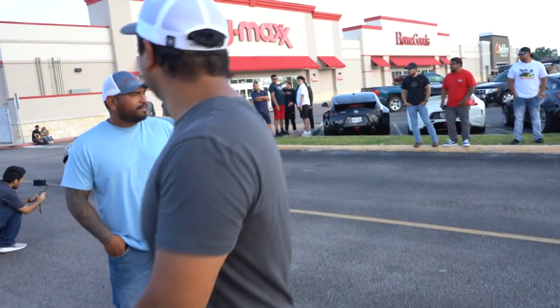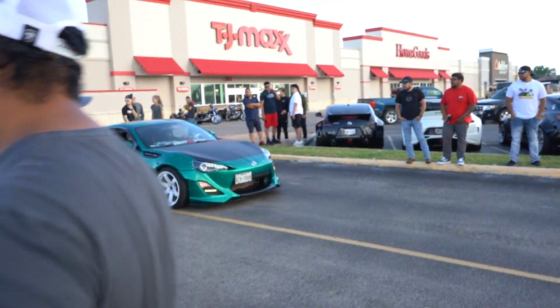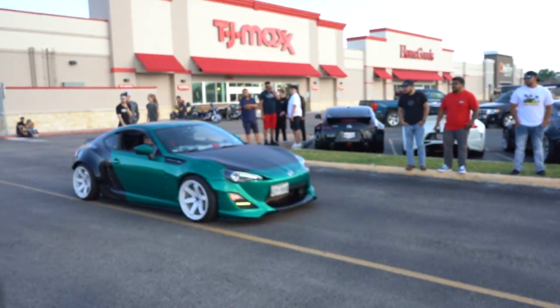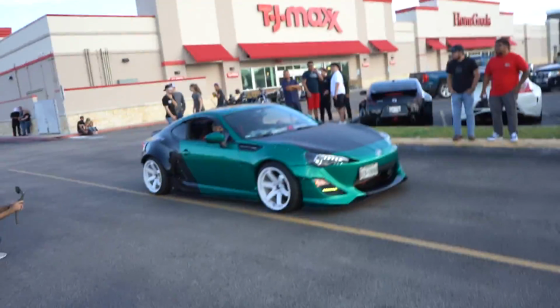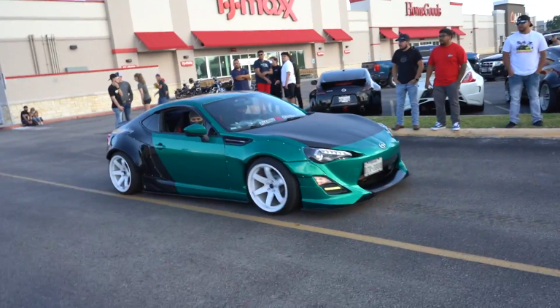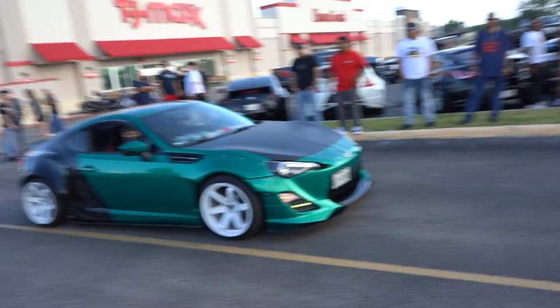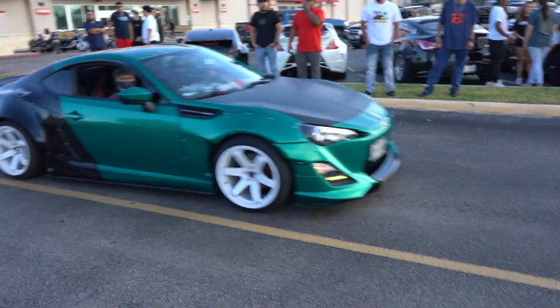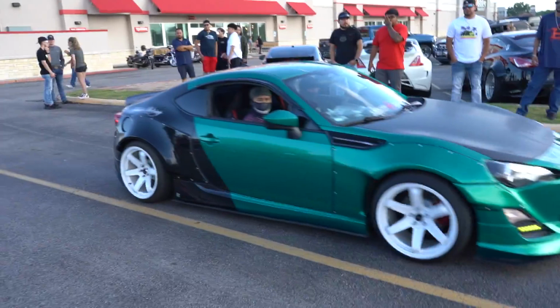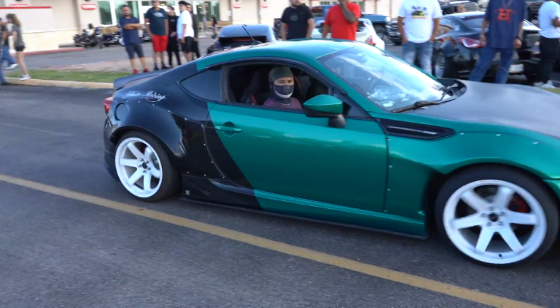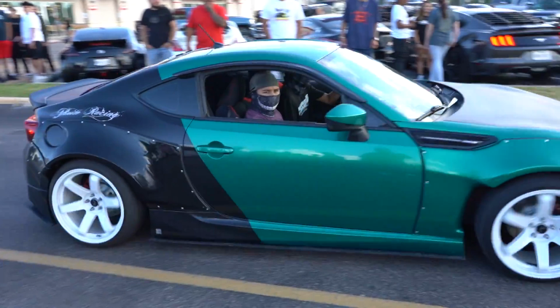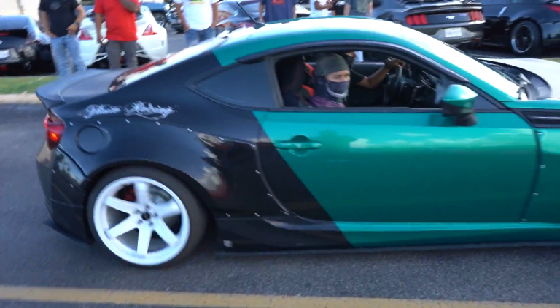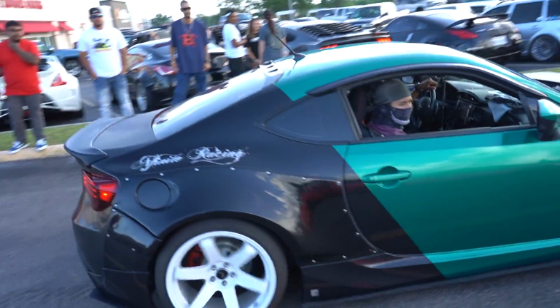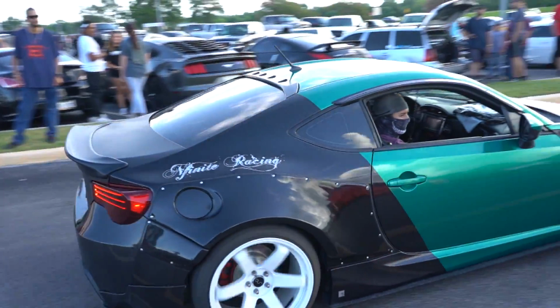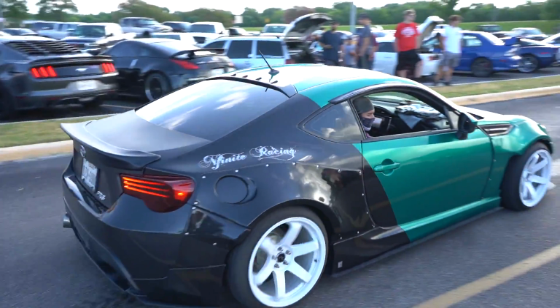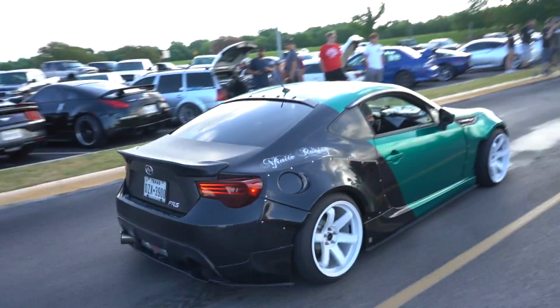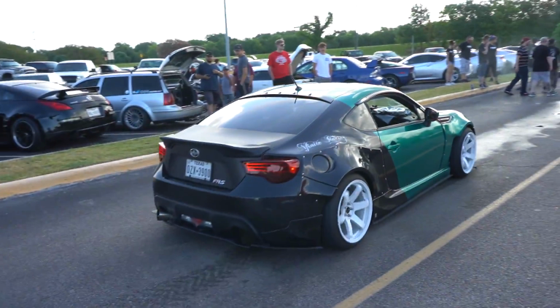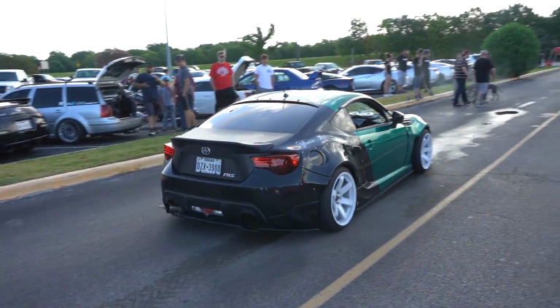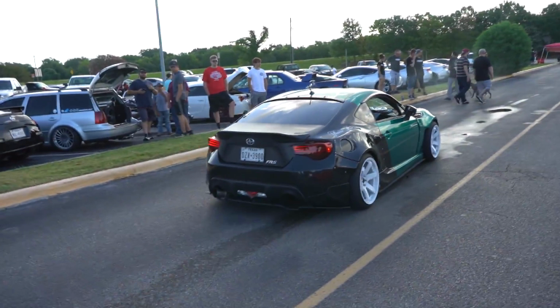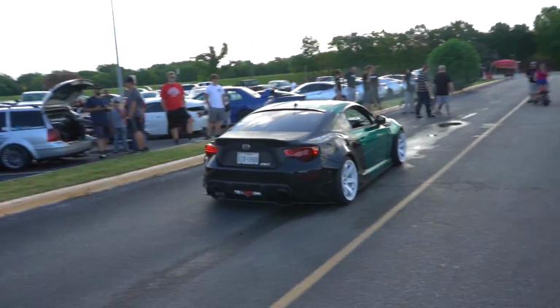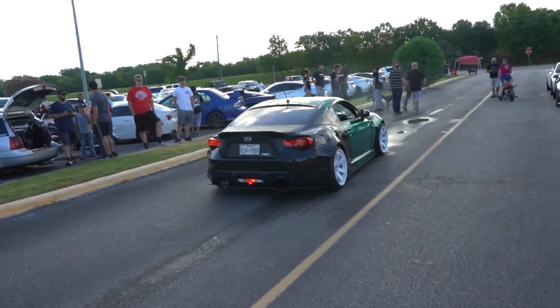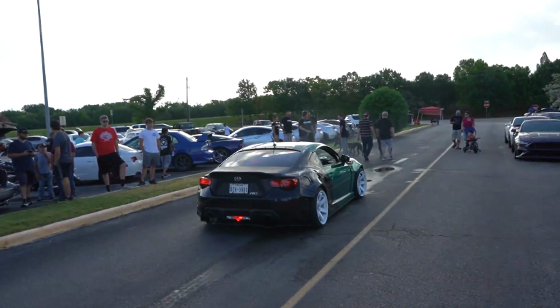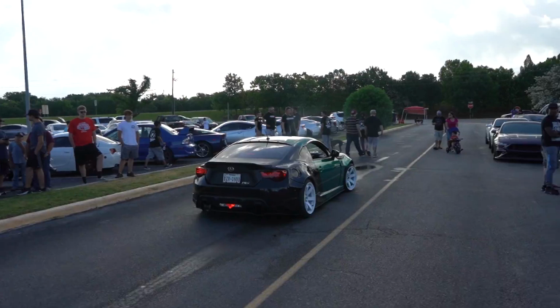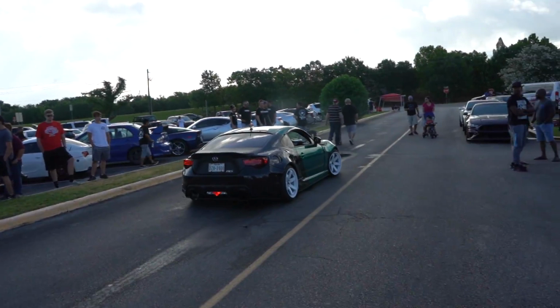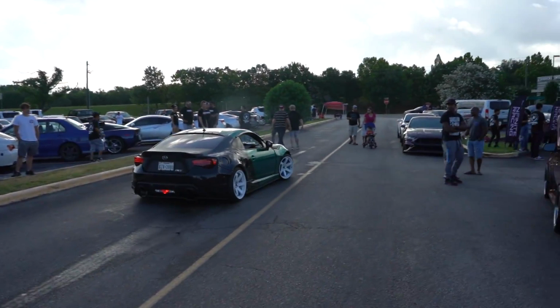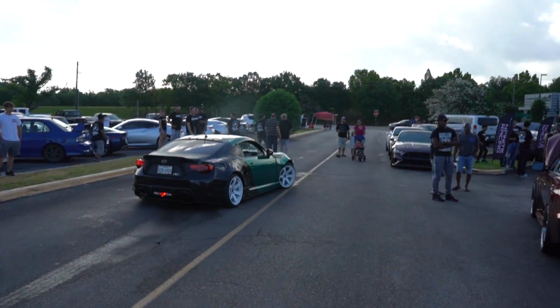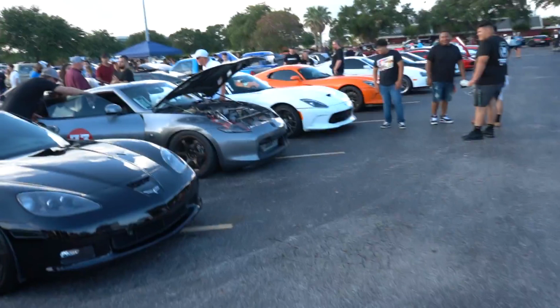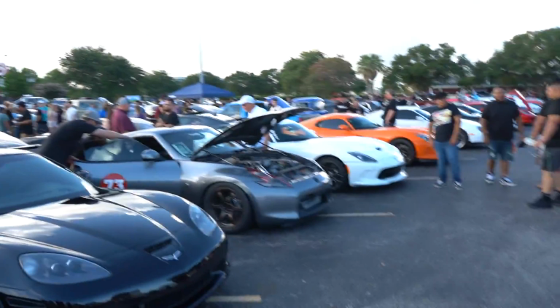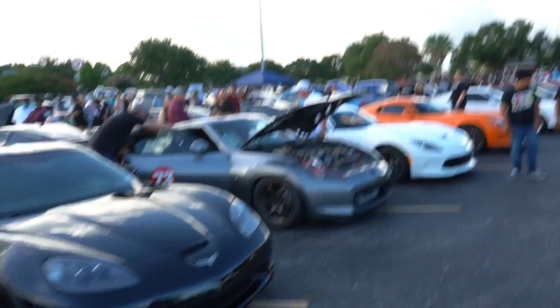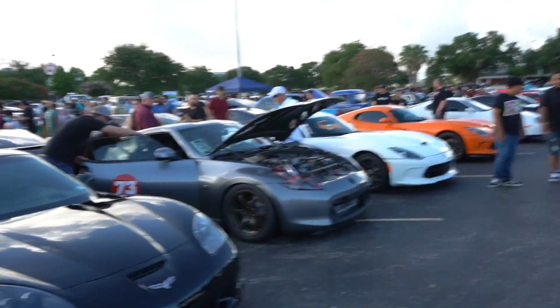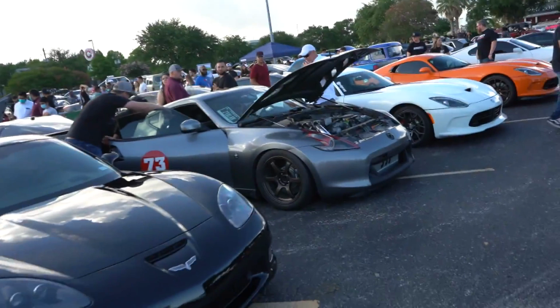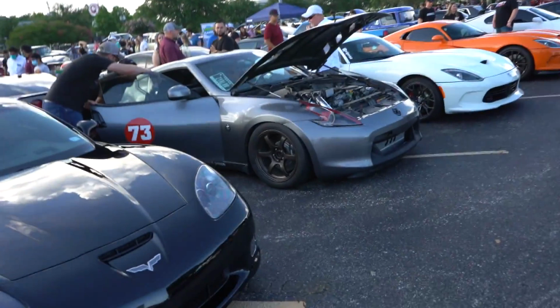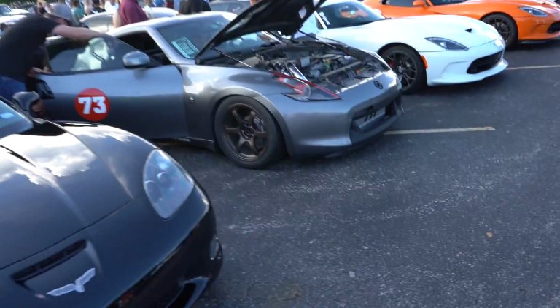You got the aquamarine — or whatever the heck color this is. This is sick, this is really clean. AJ, you should have brought your car out to be a wide body boy out here, man. This thing sounds pretty rowdy, brother.